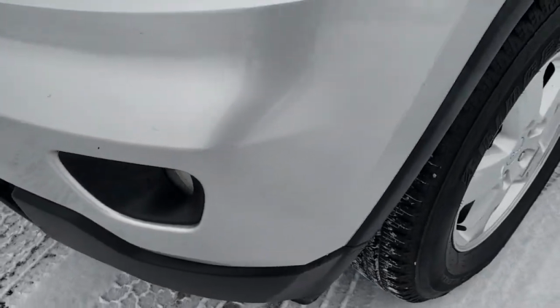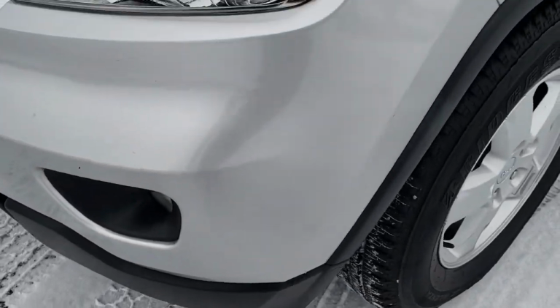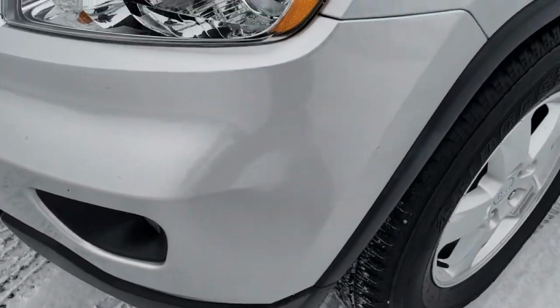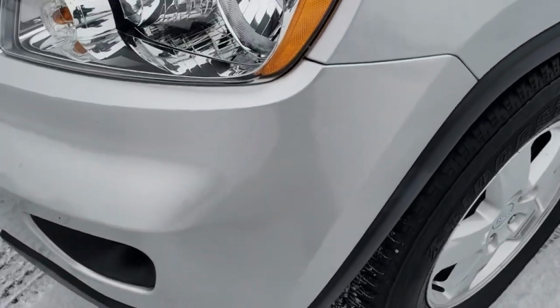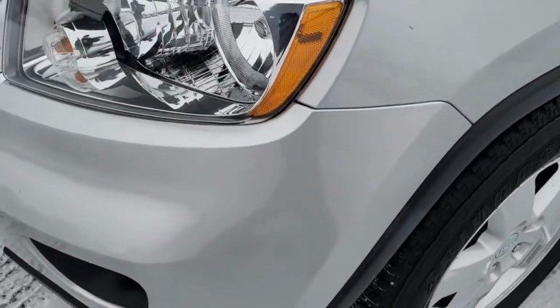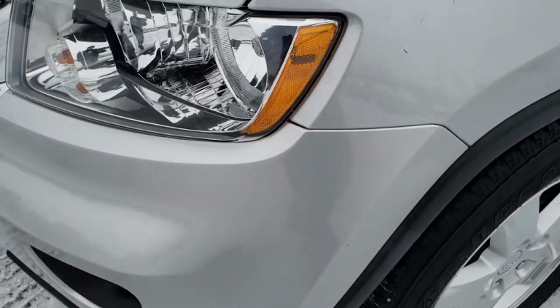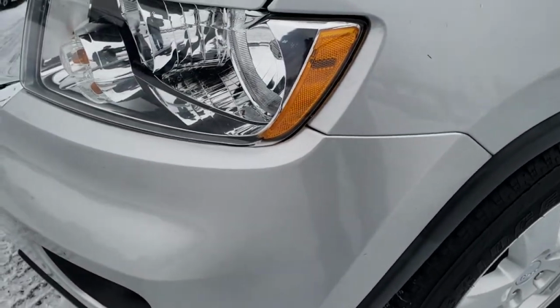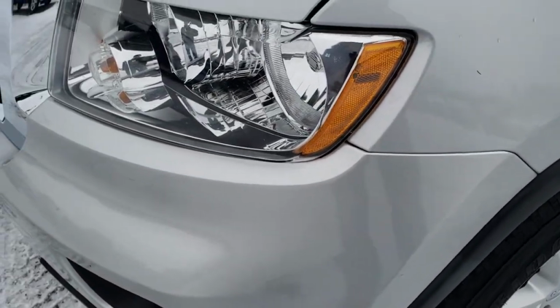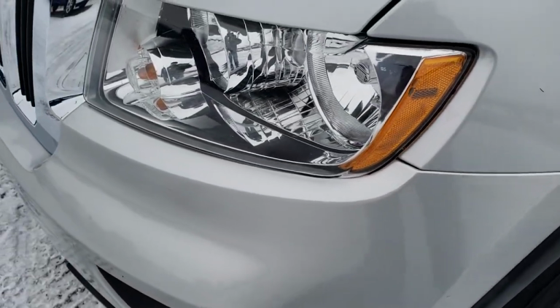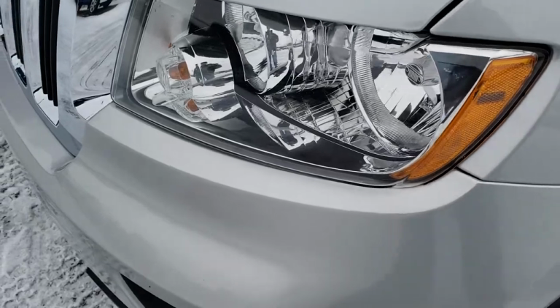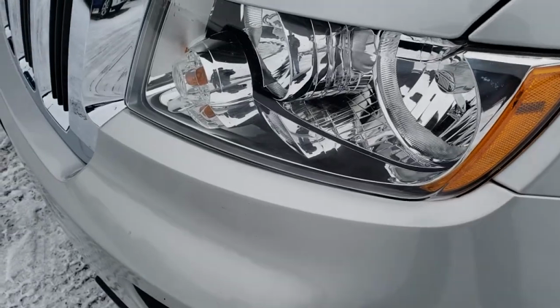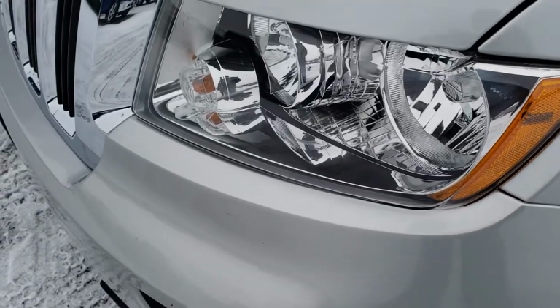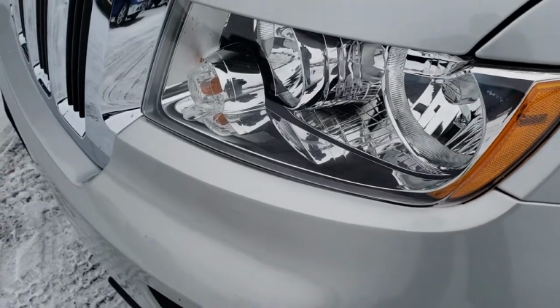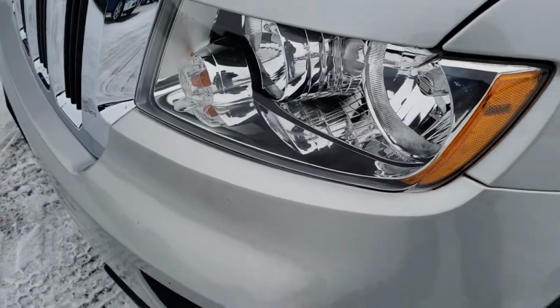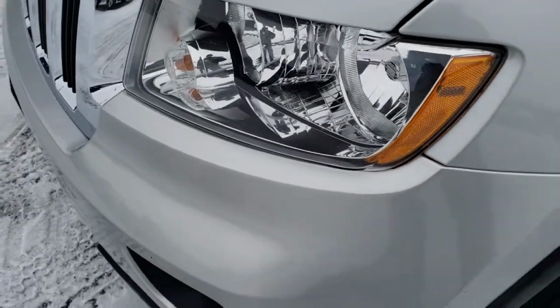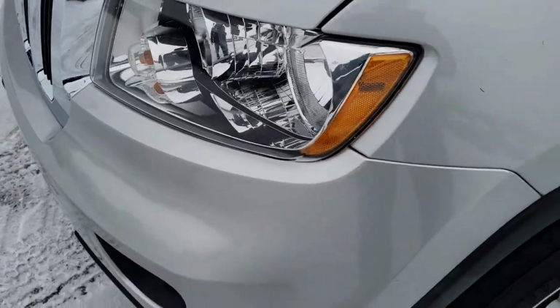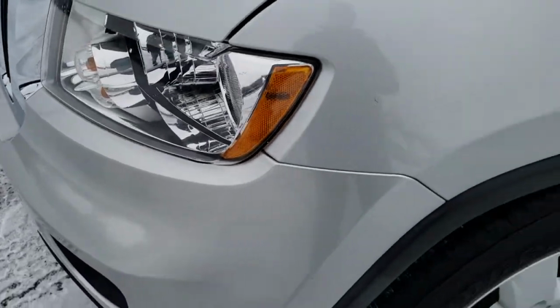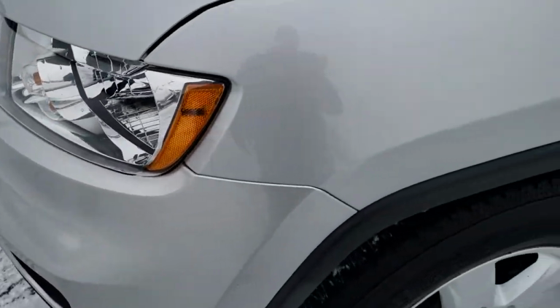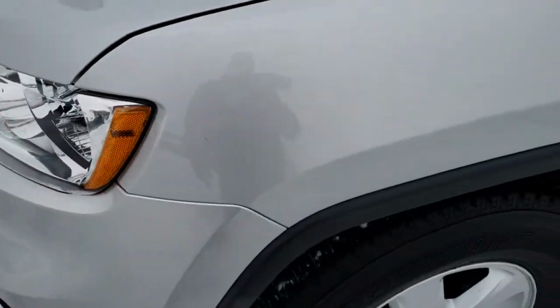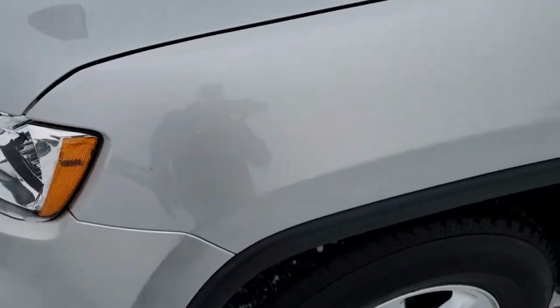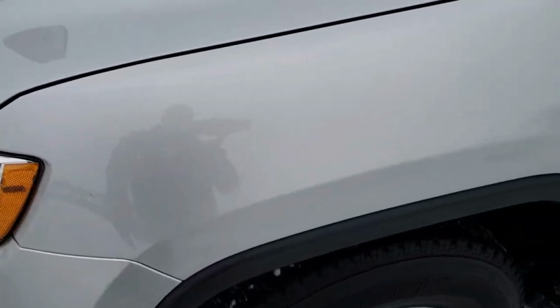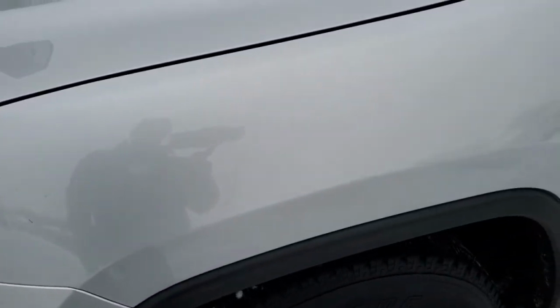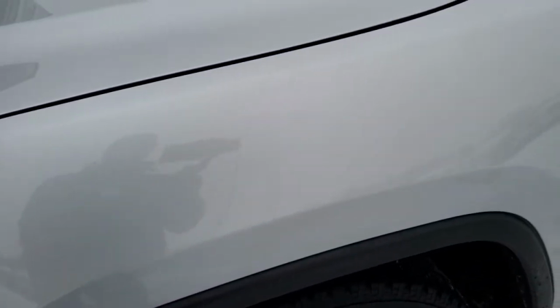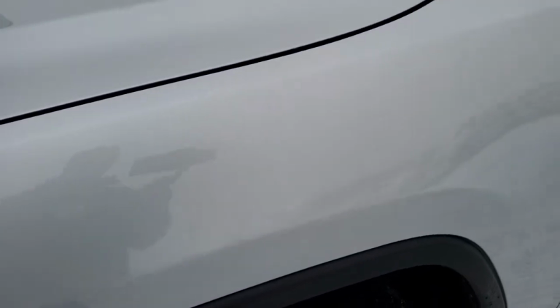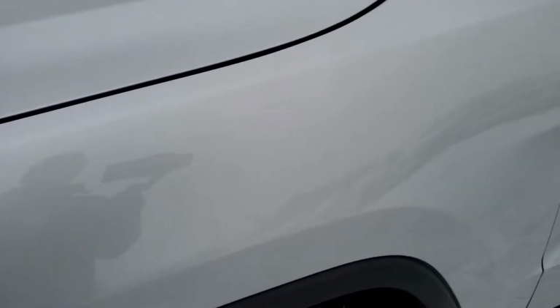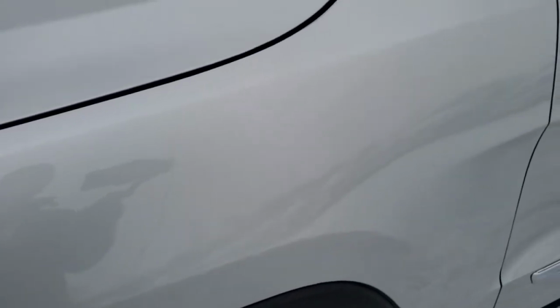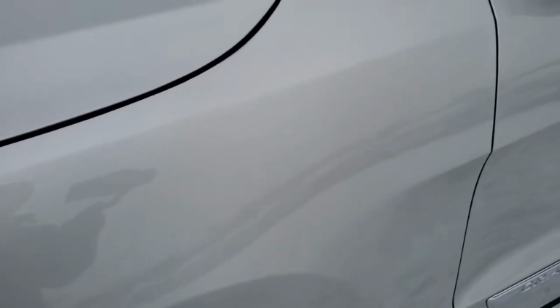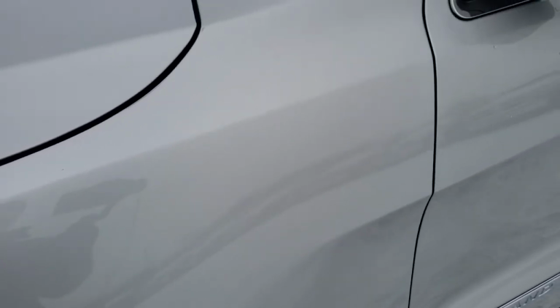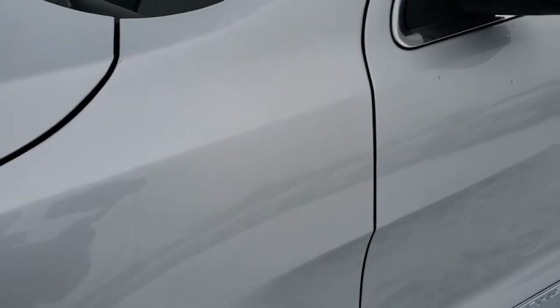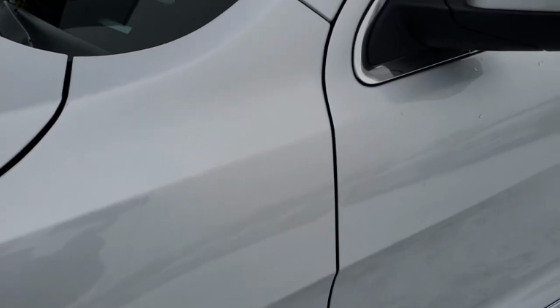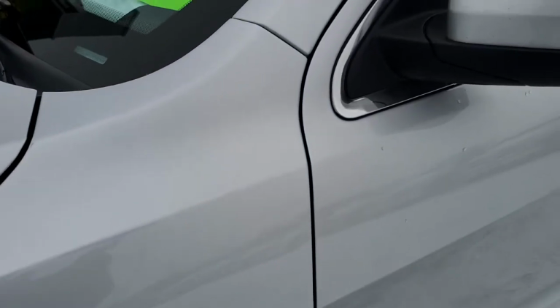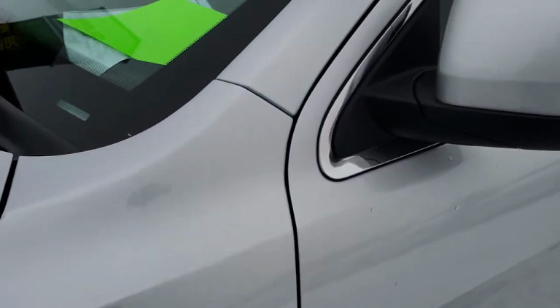No dents or dings on that front bumper, the headlight lenses are nice and clear, driver side fender — no dents, no dings on that.